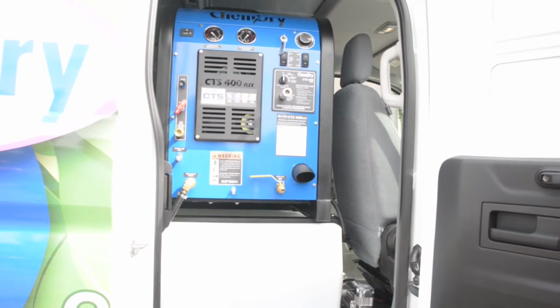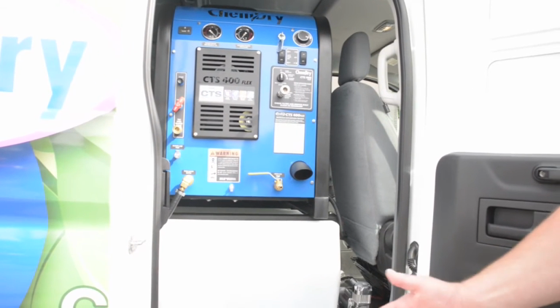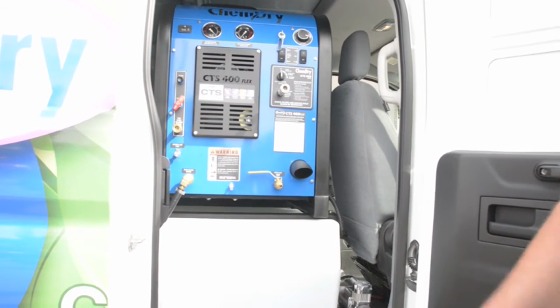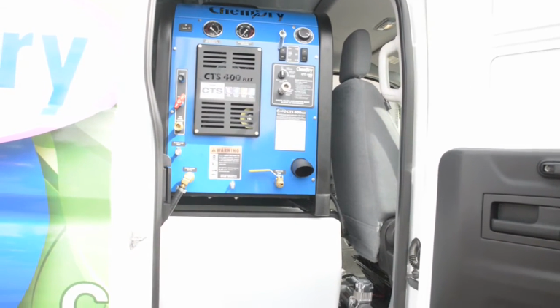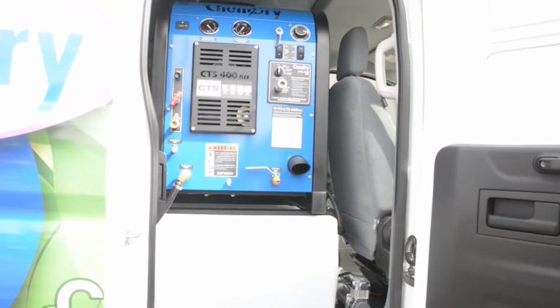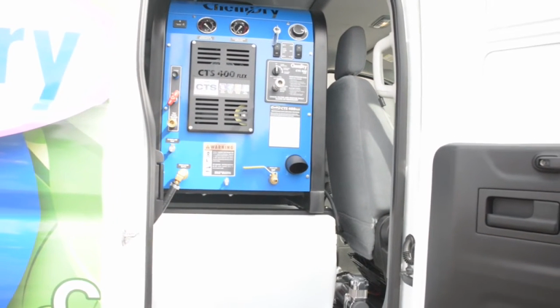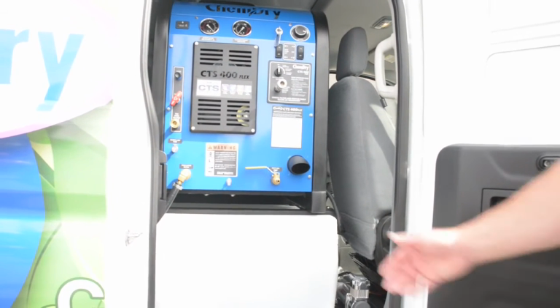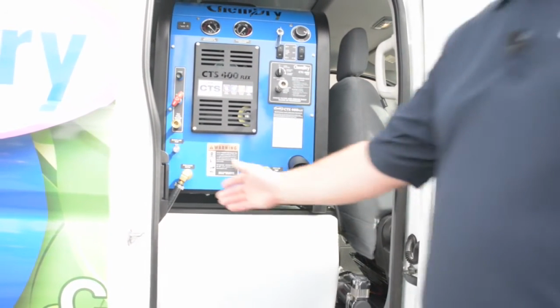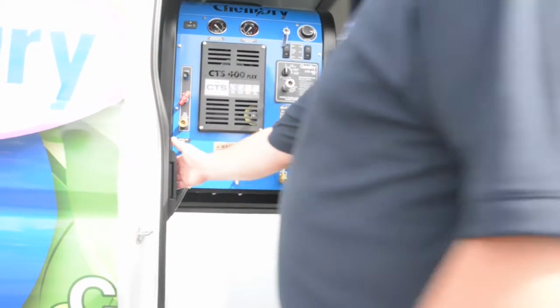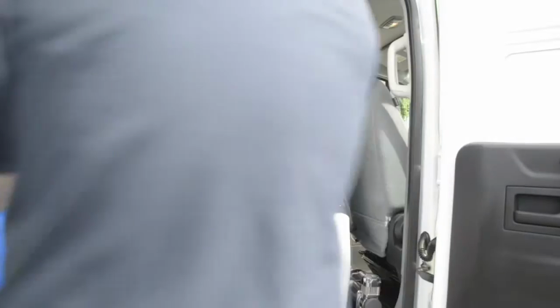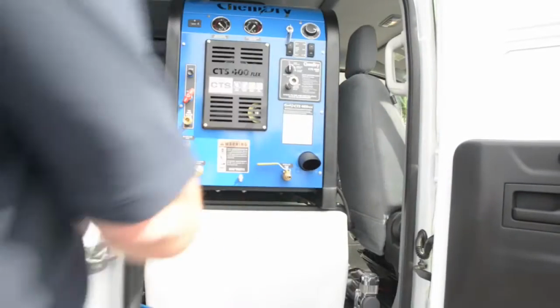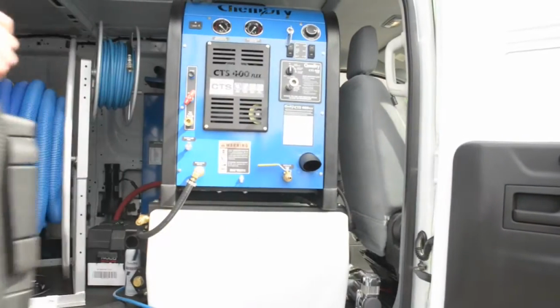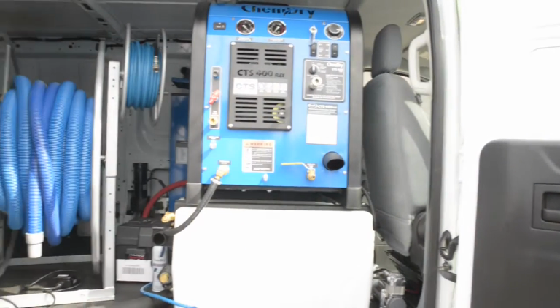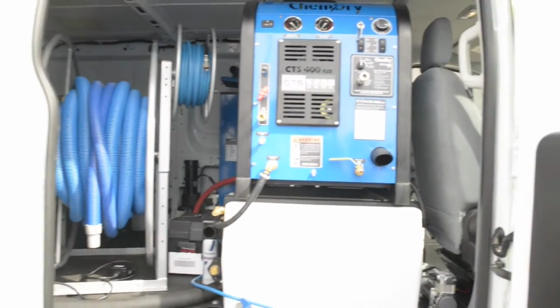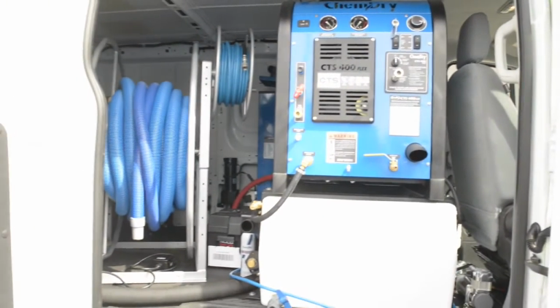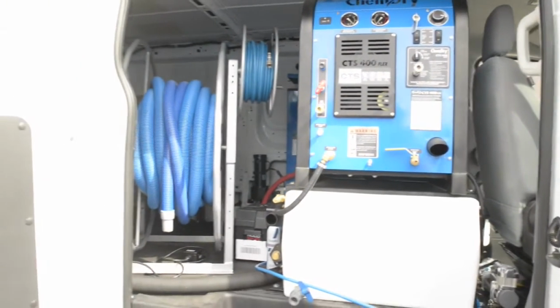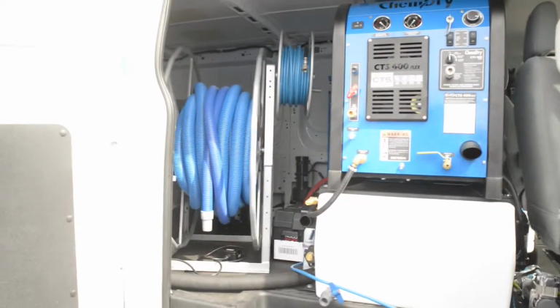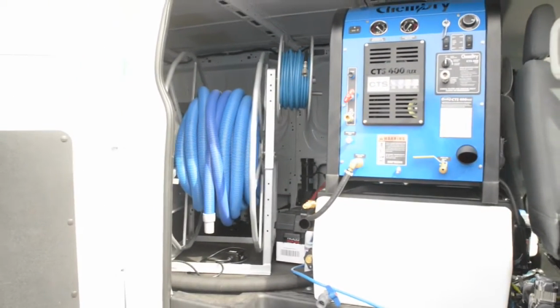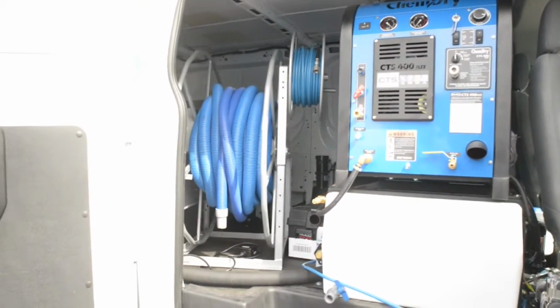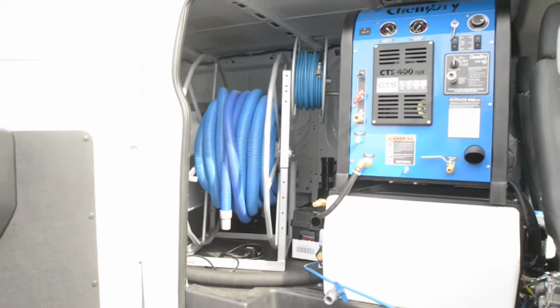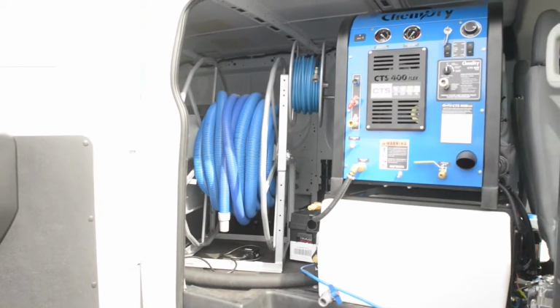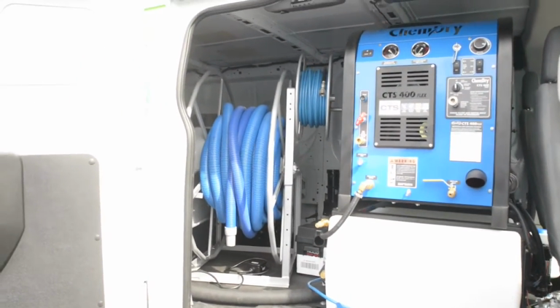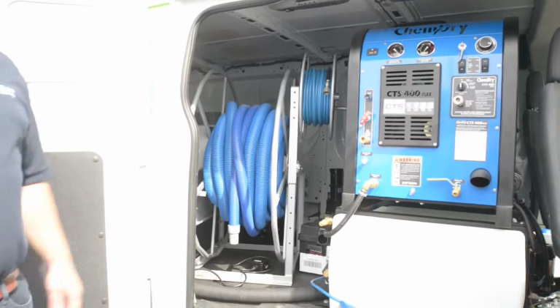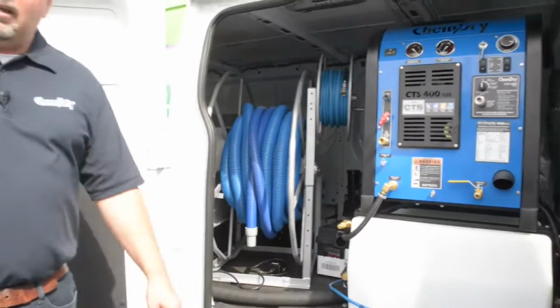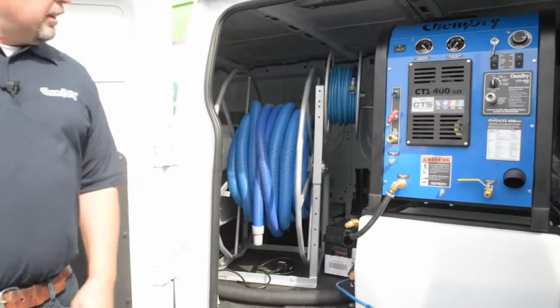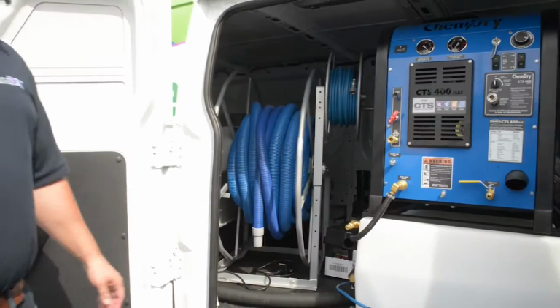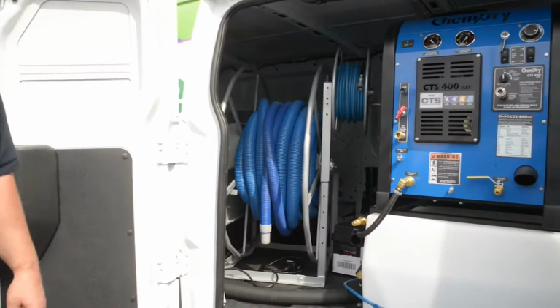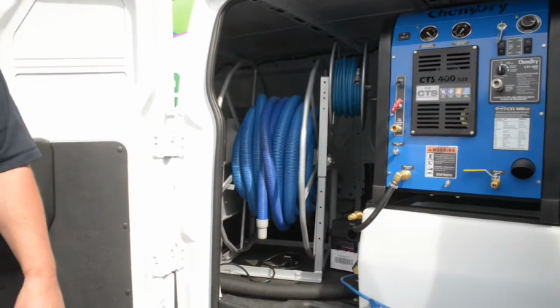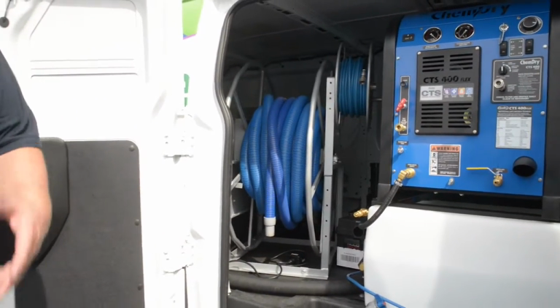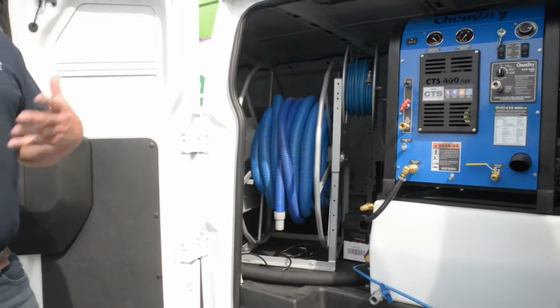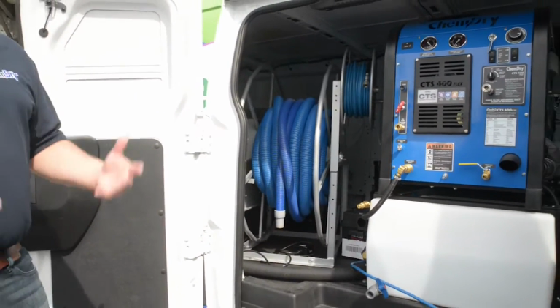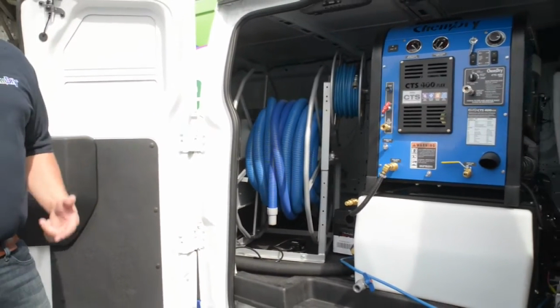Both have their pluses and minuses. The truck mounts are obviously a little bit more powerful and give you a little bit more suction. The portable units are great for things like commercial cleaning.